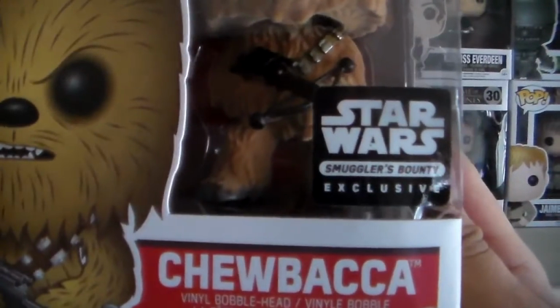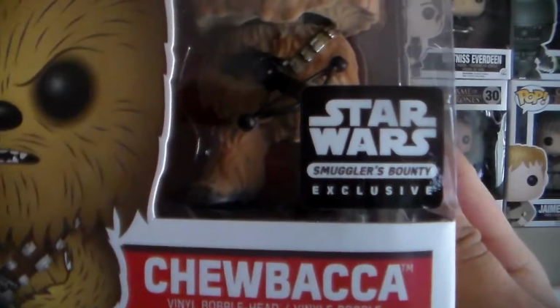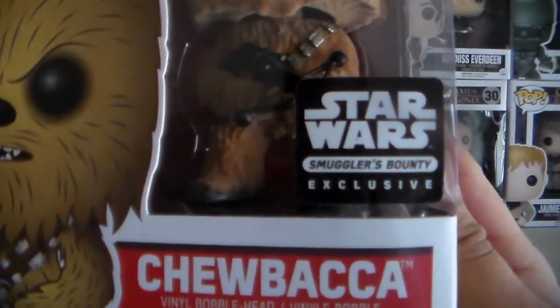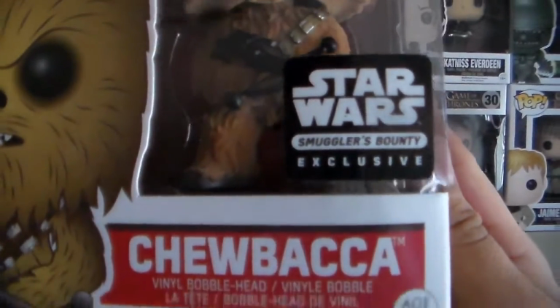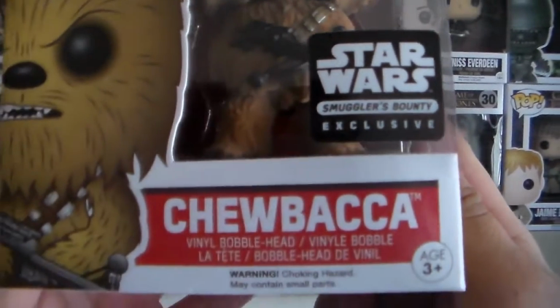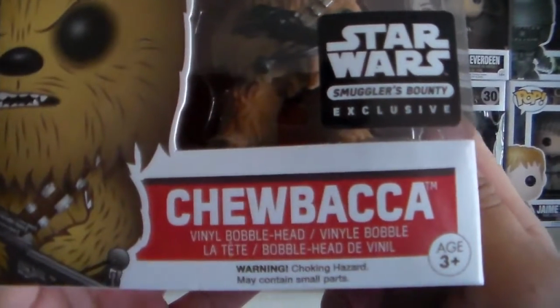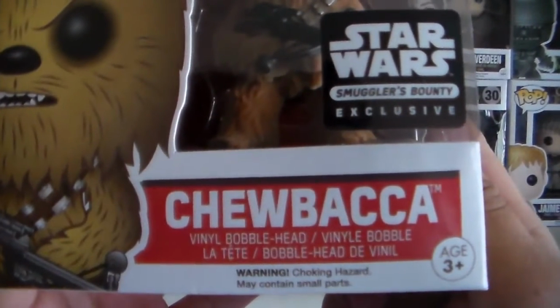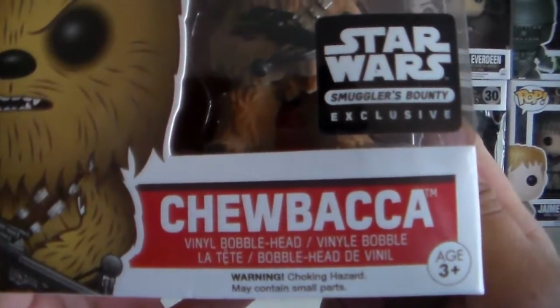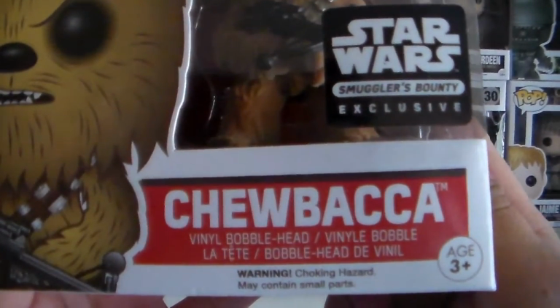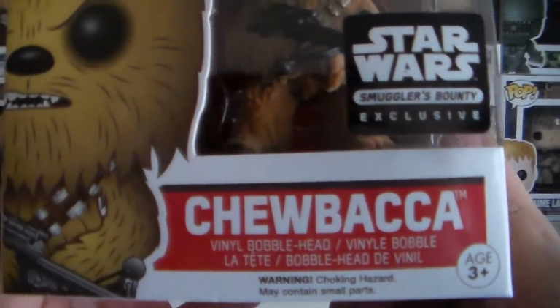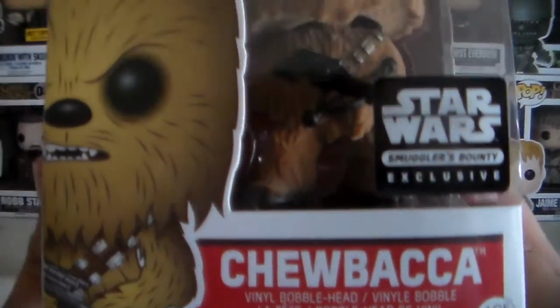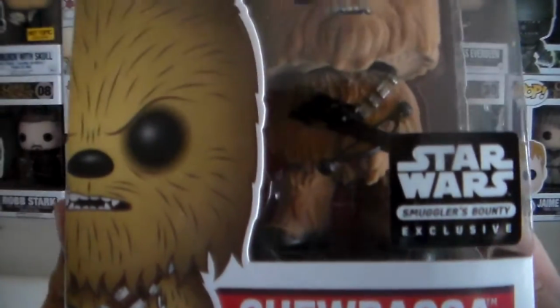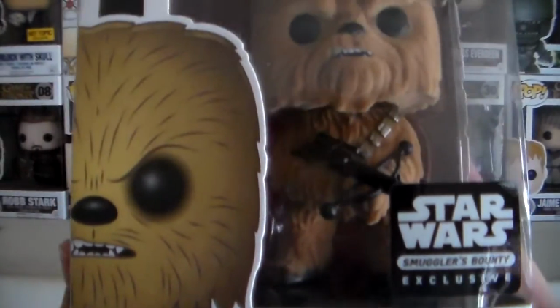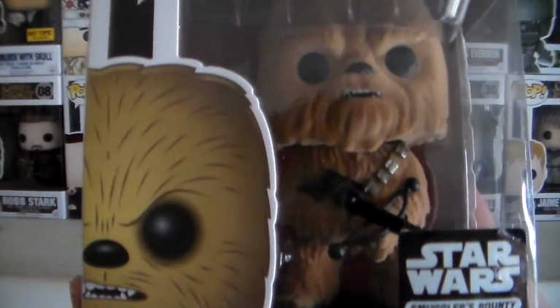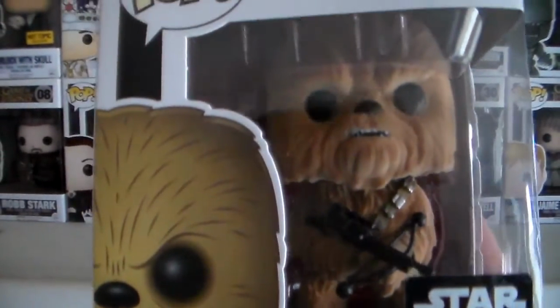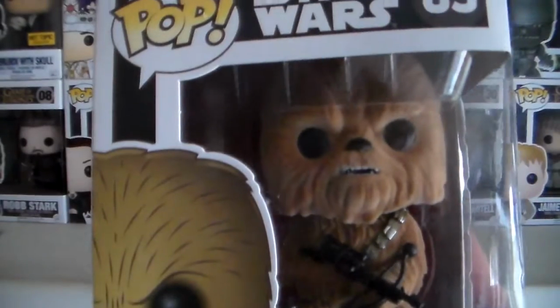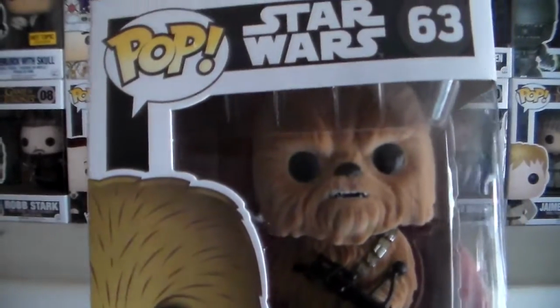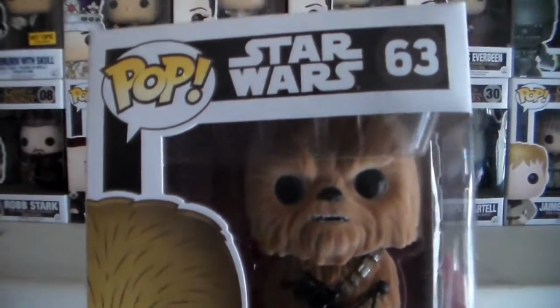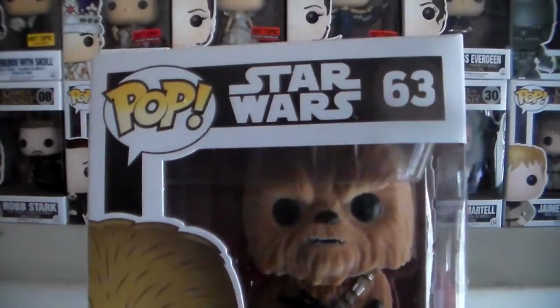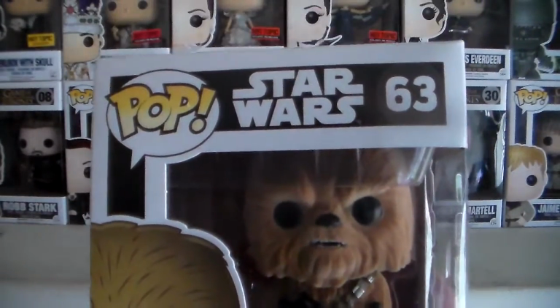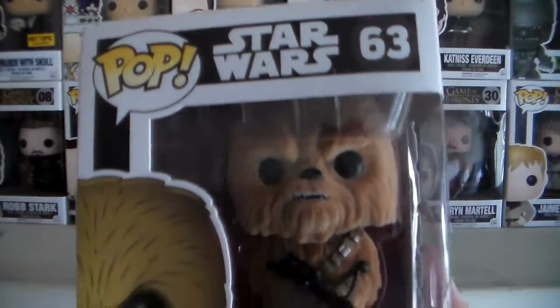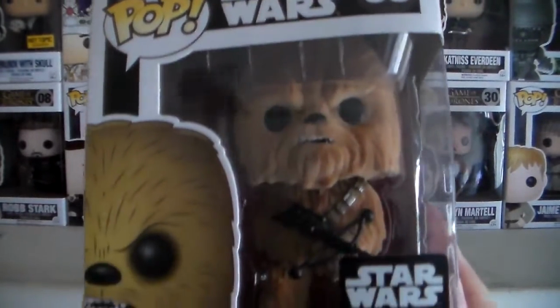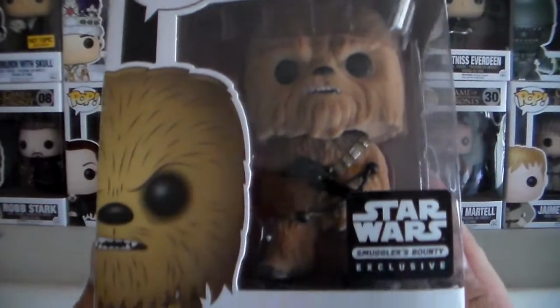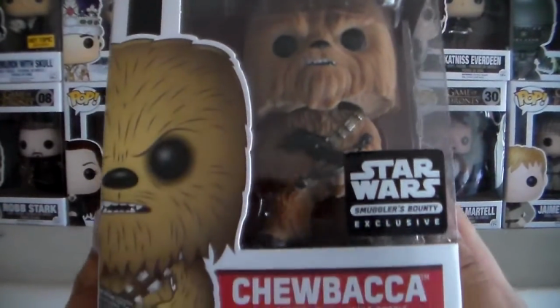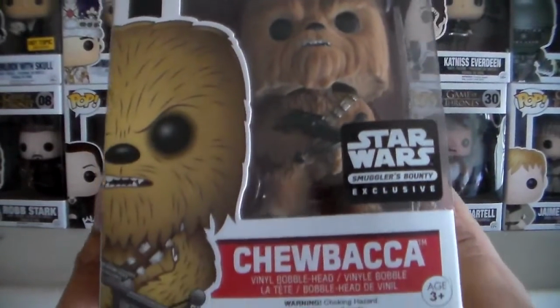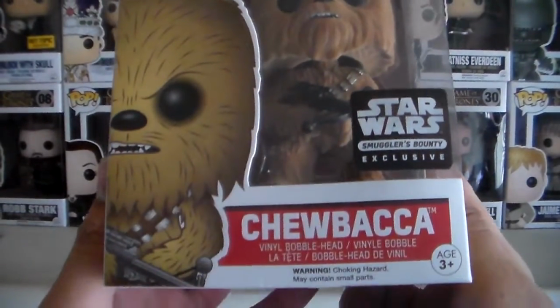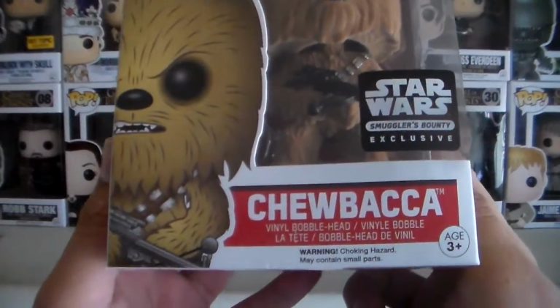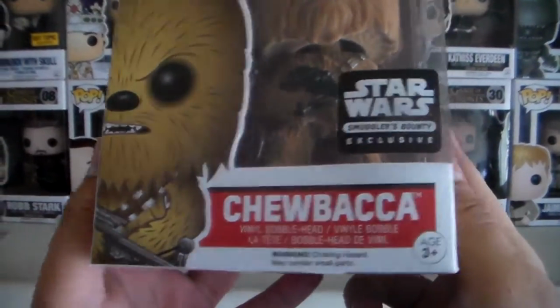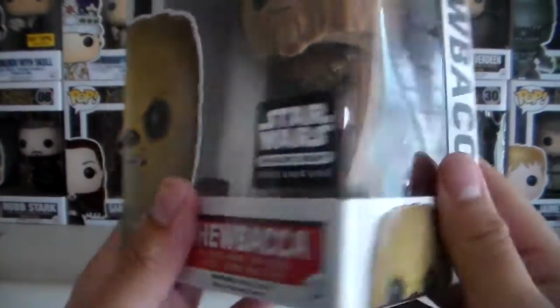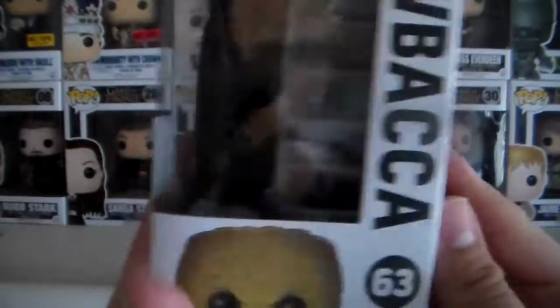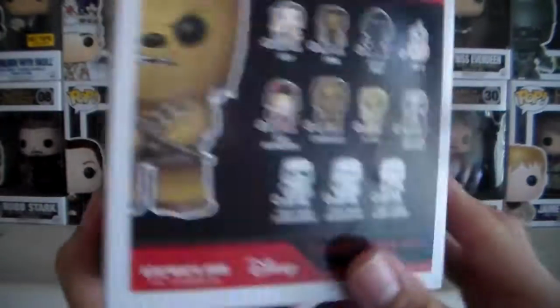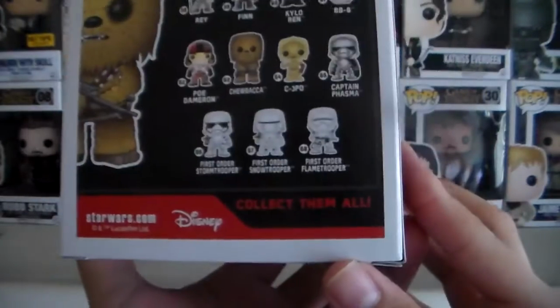And of course we have the Funko Pop, and it's Chewbacca — Smuggler's Bounty exclusive Chewbacca. In the first box I got two Funko Pops, so I was kind of hoping there was going to be two again, but there's only one.